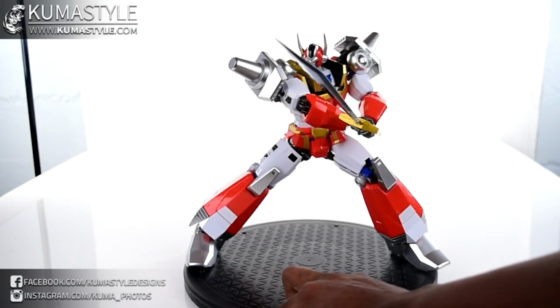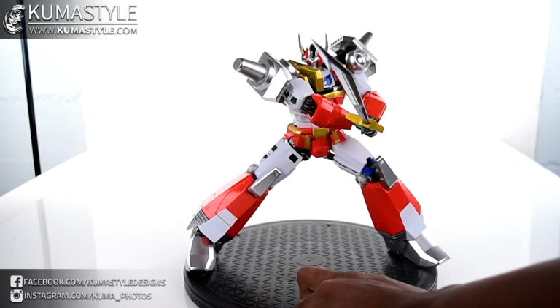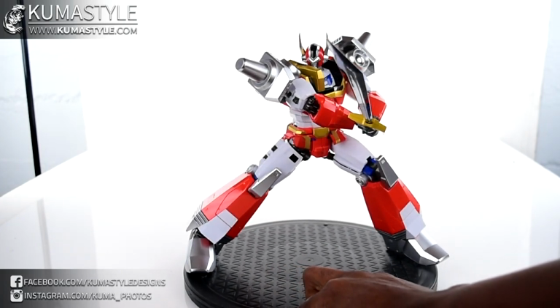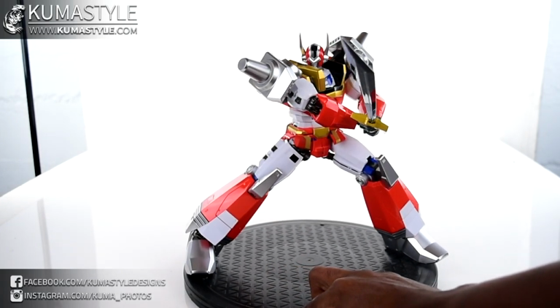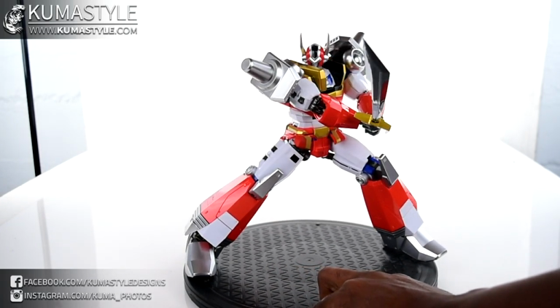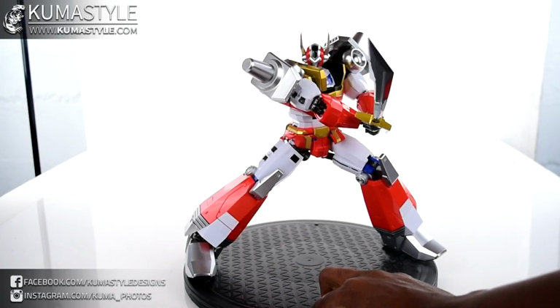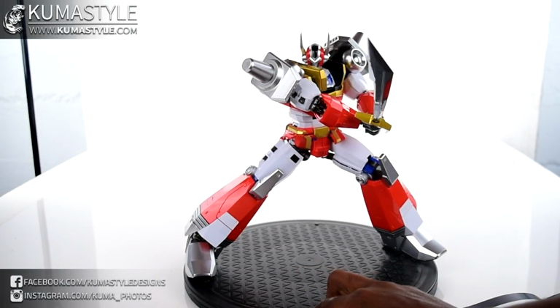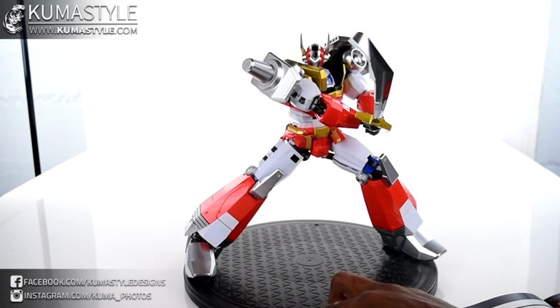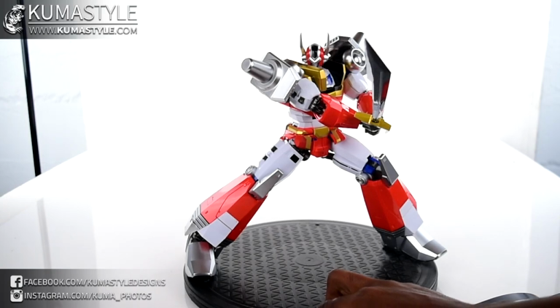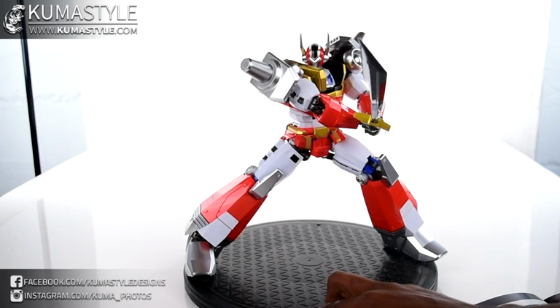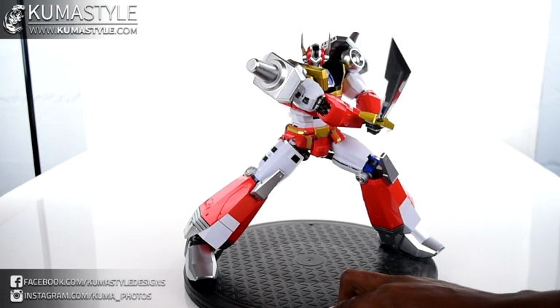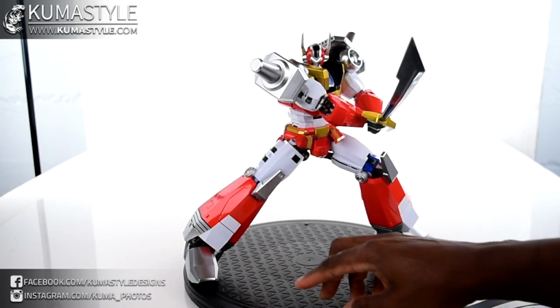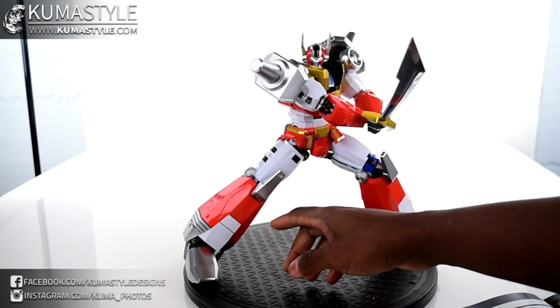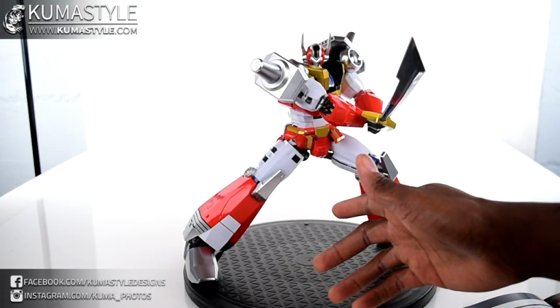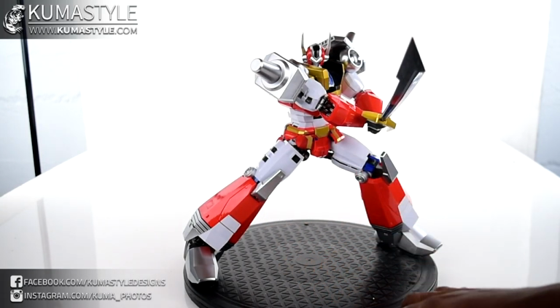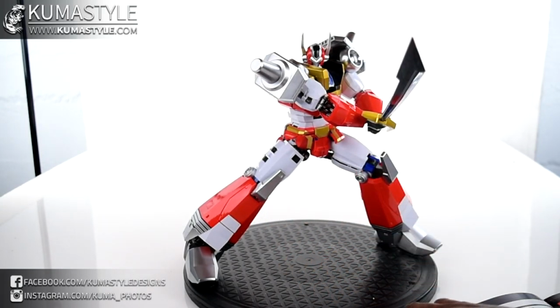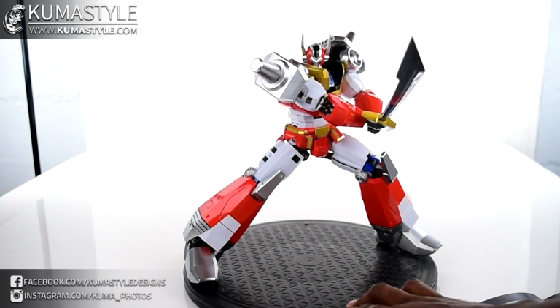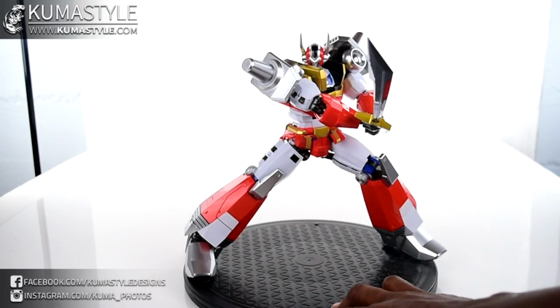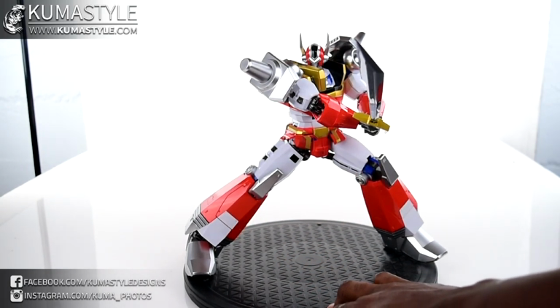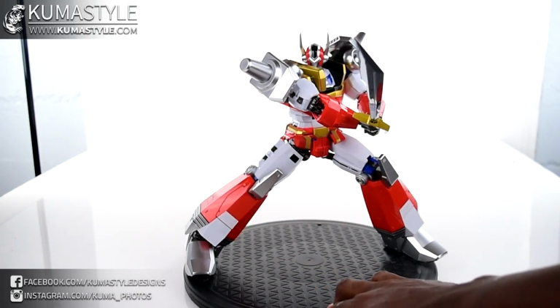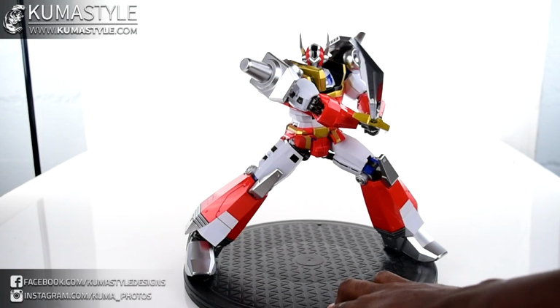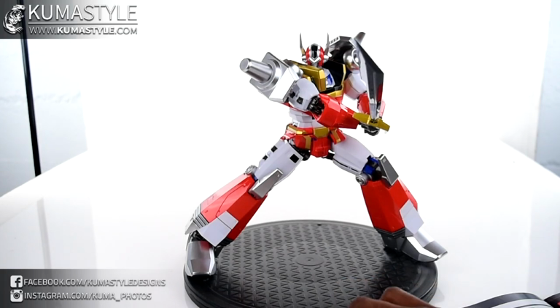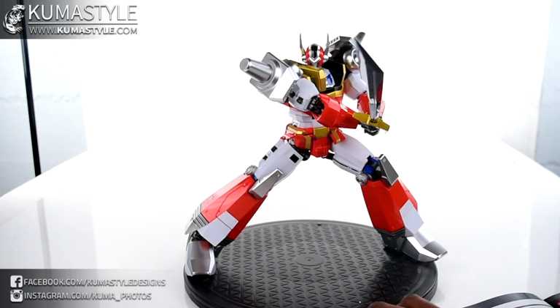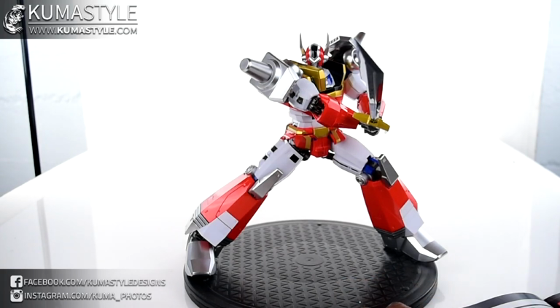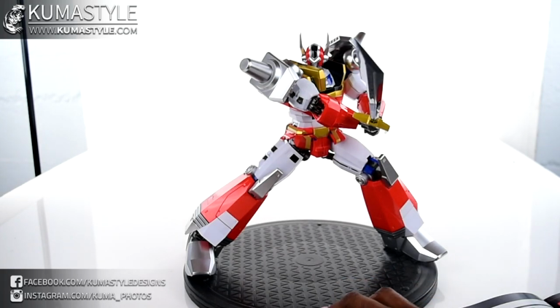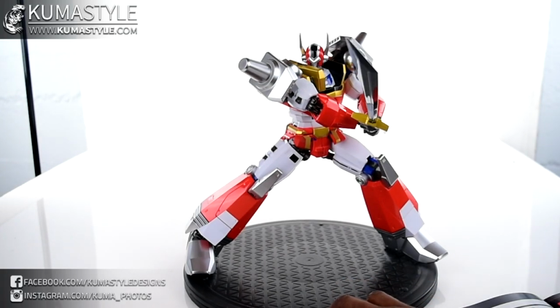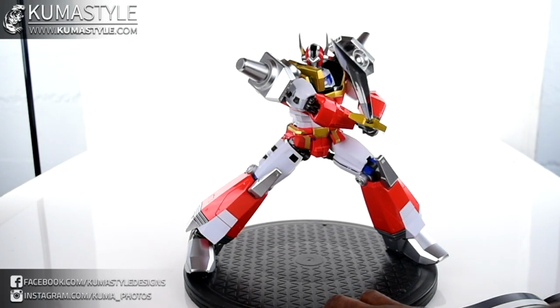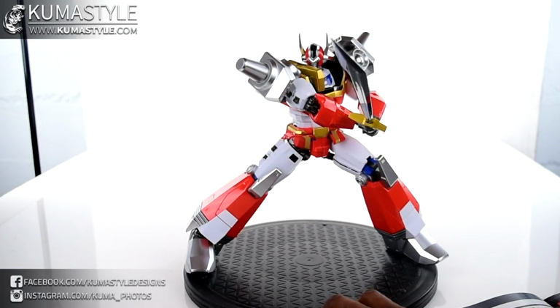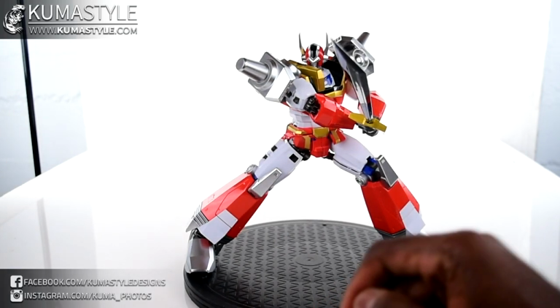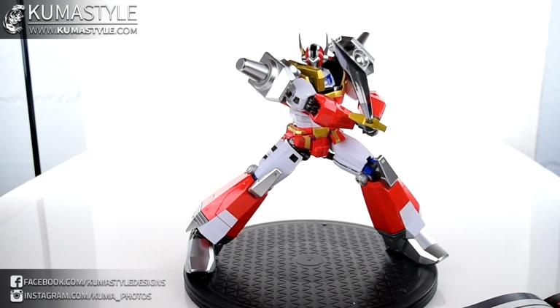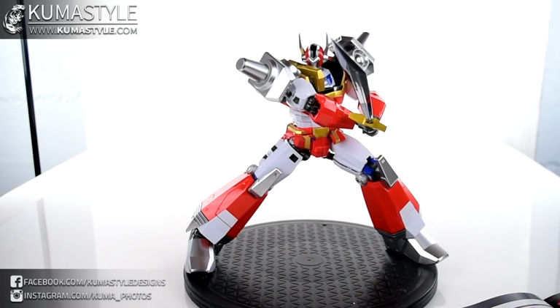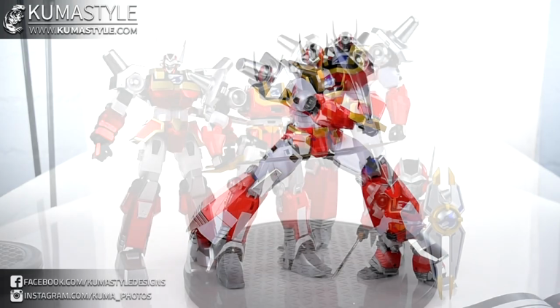That's a big, beefy man. Even though it's got detail into it, it's so, so, so freaking clean. I really do love this piece.